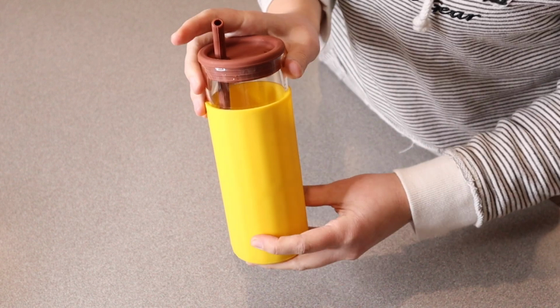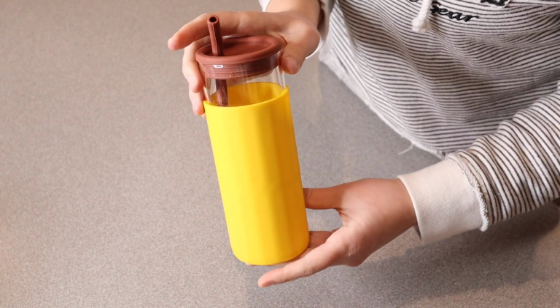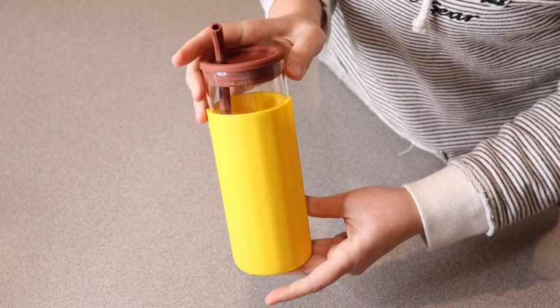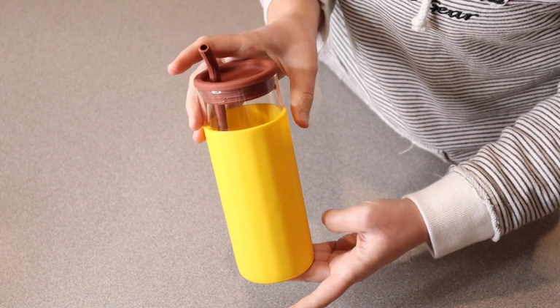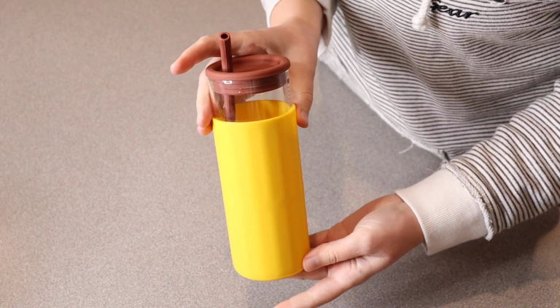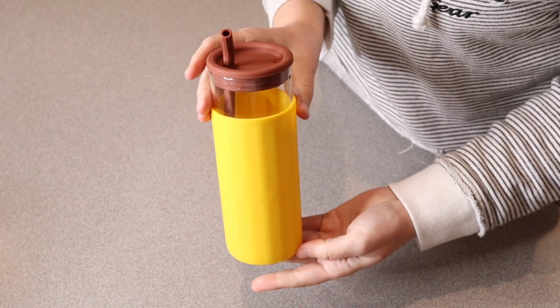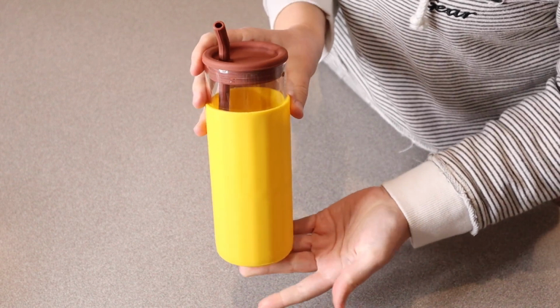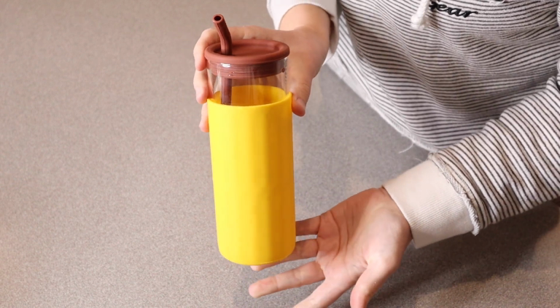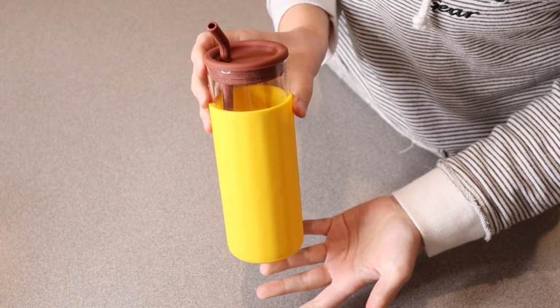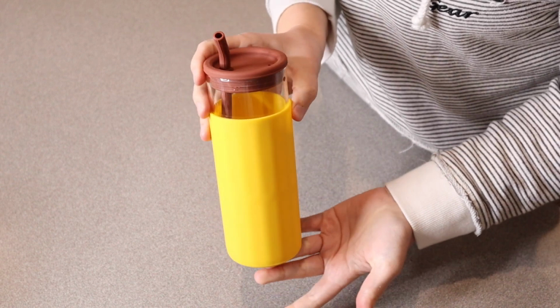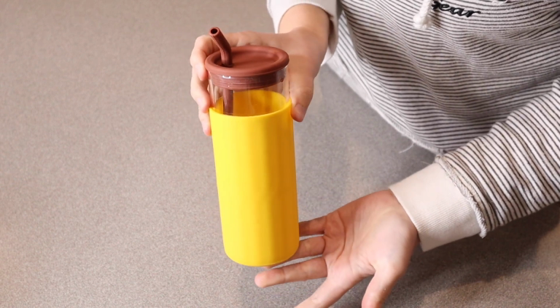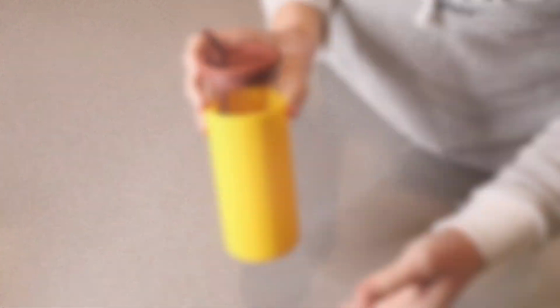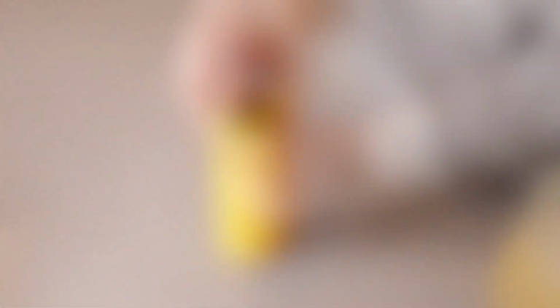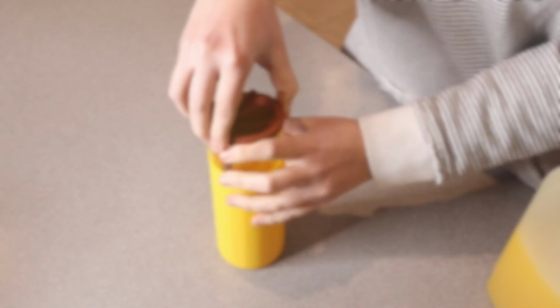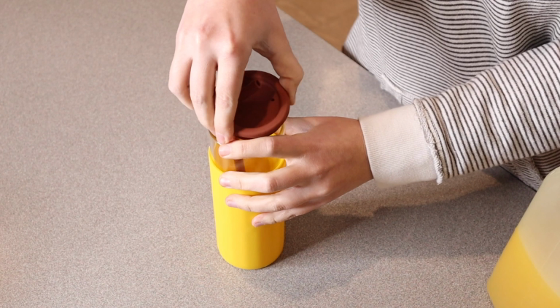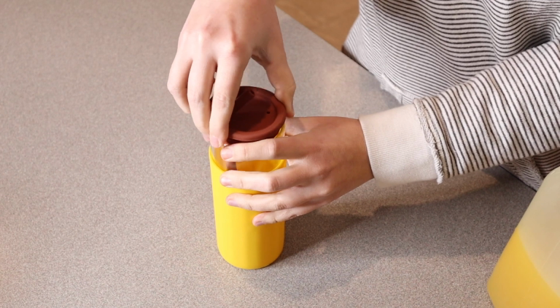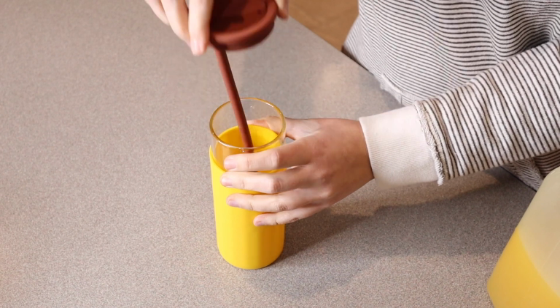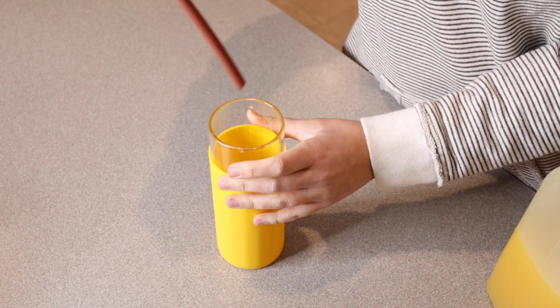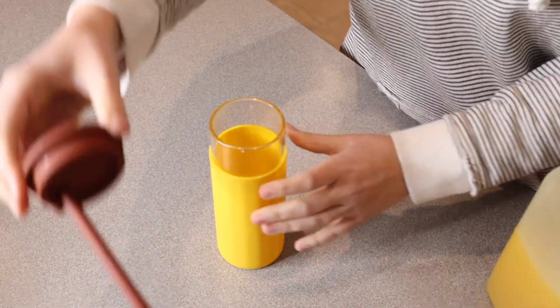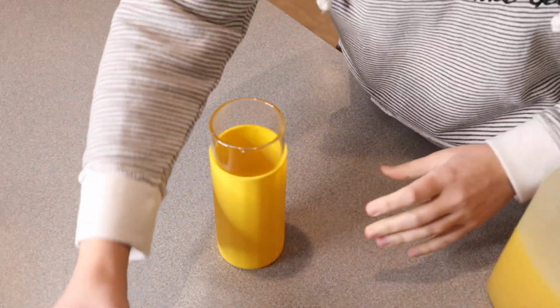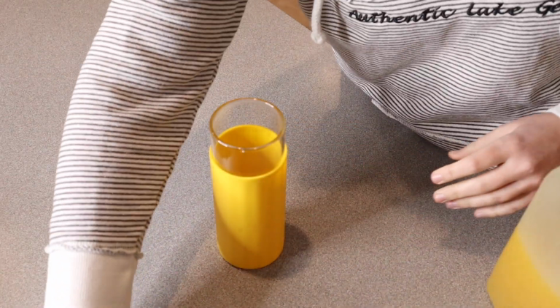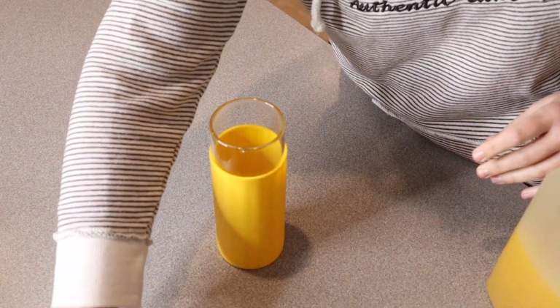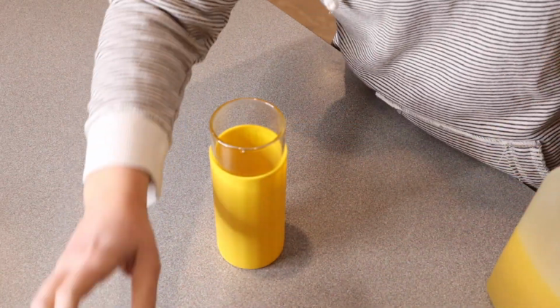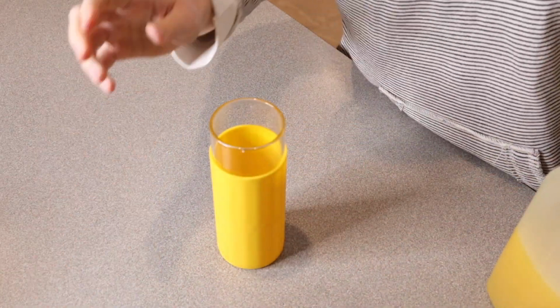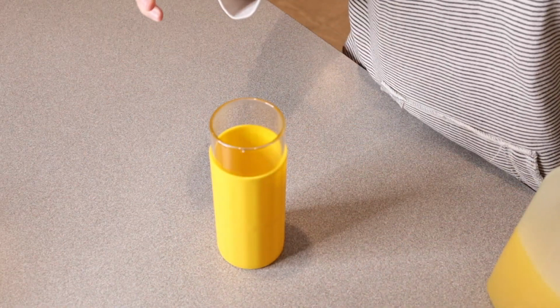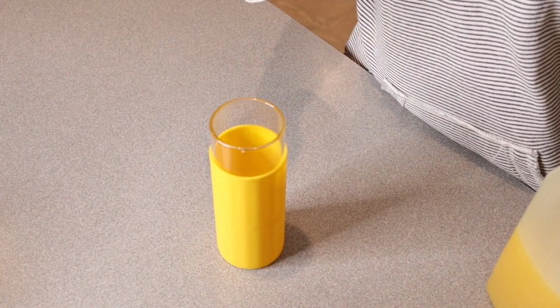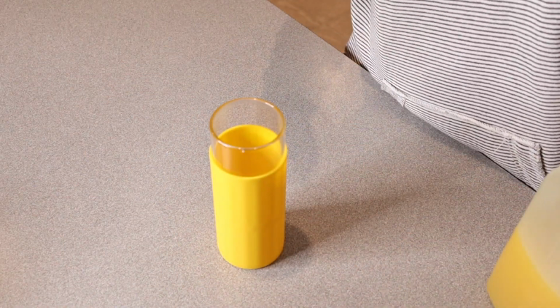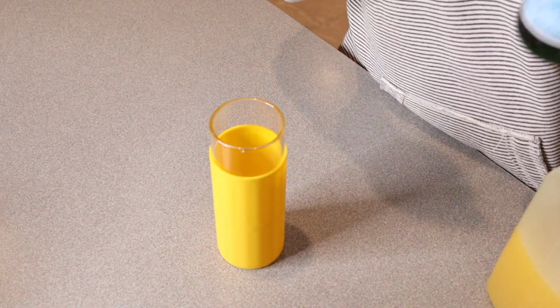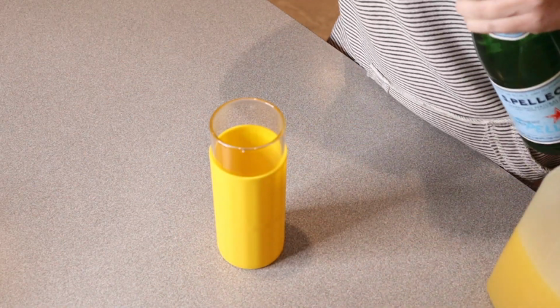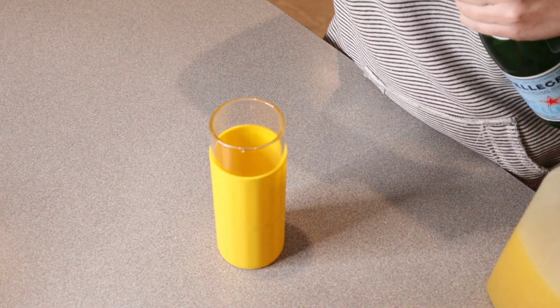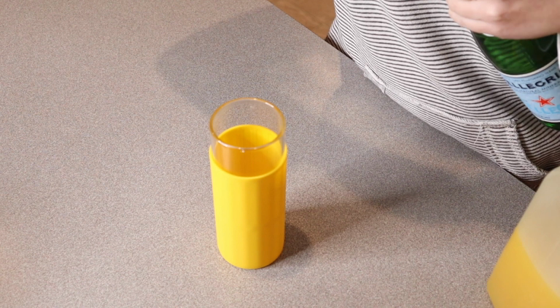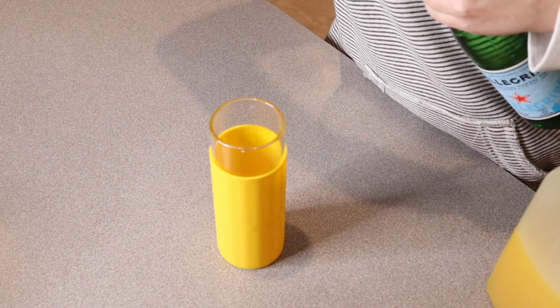I already washed this up. I'm gonna go ahead and pour a drink in here and try it out. I'm just gonna pour some sparkling water in here with a little bit of mango juice — it's one of our favorites right now.